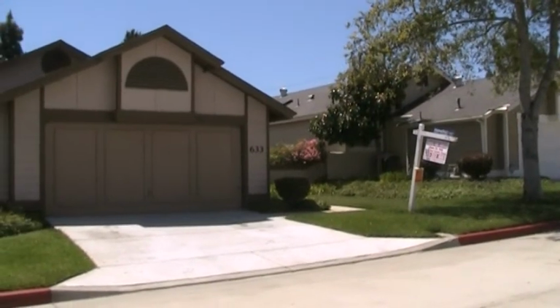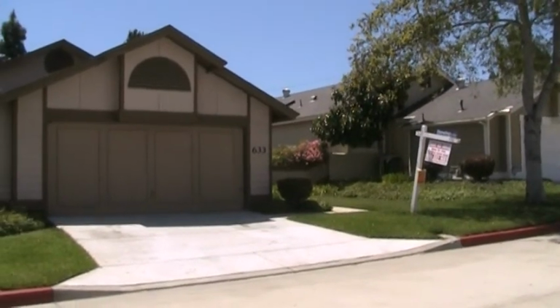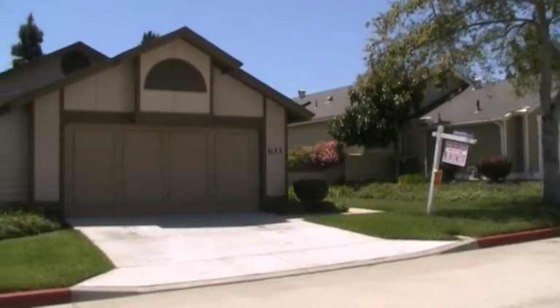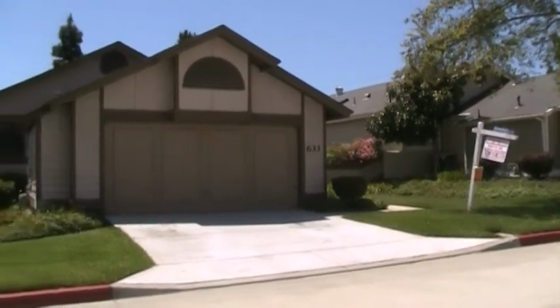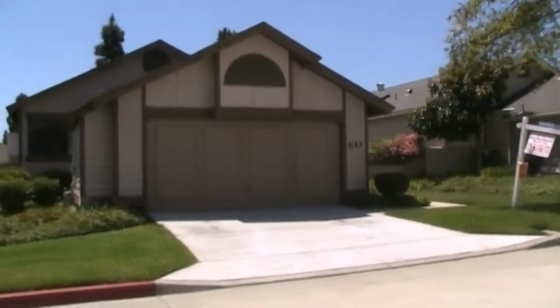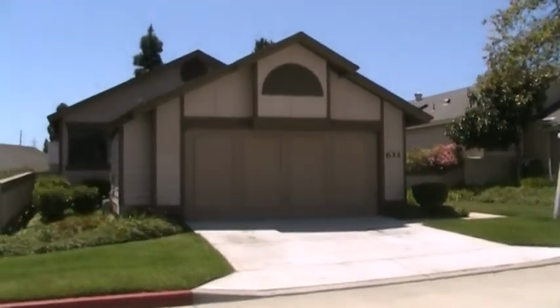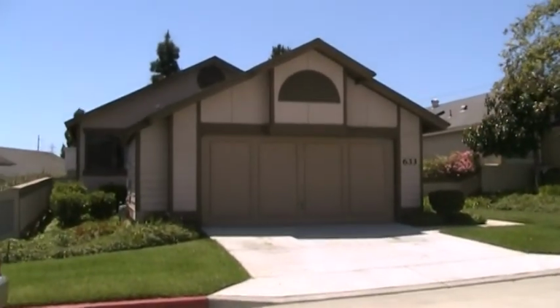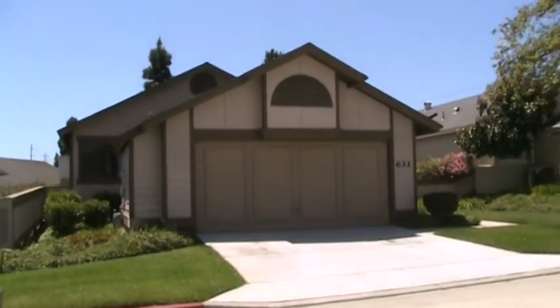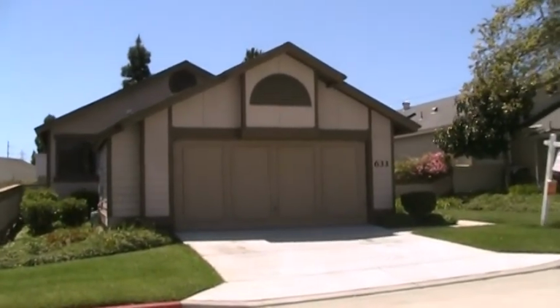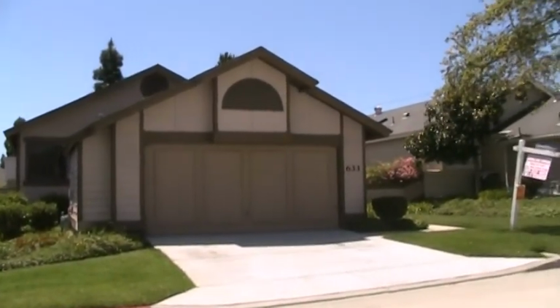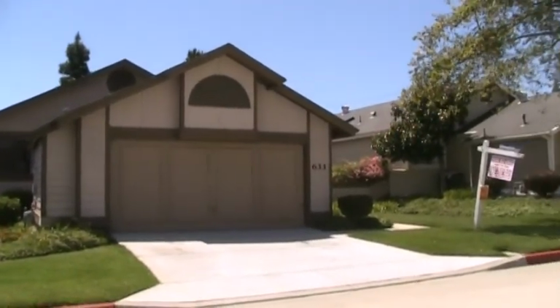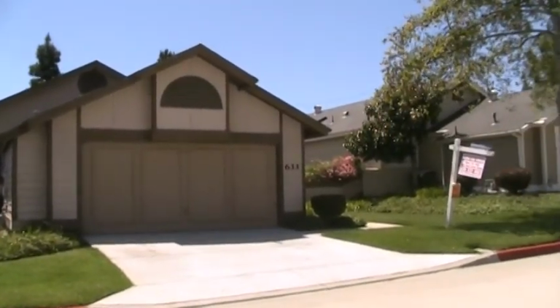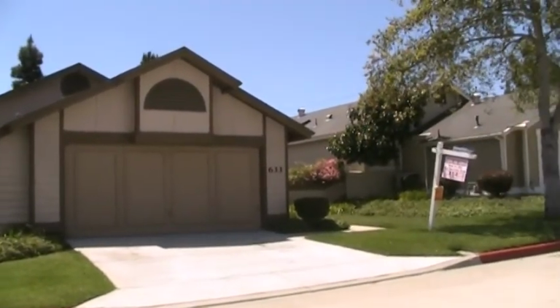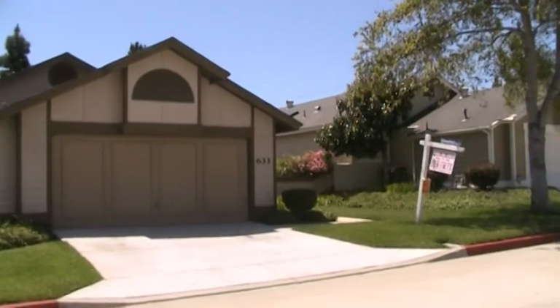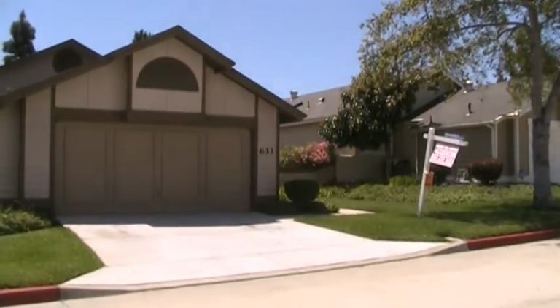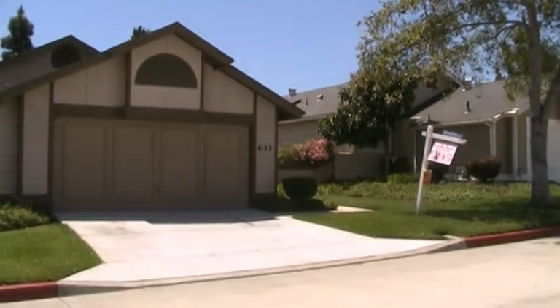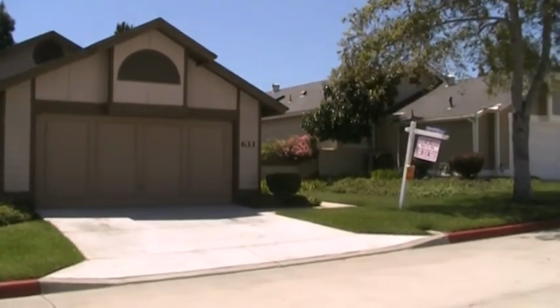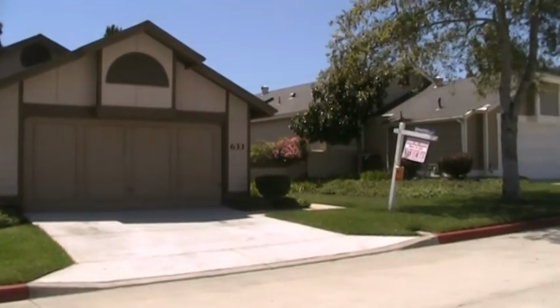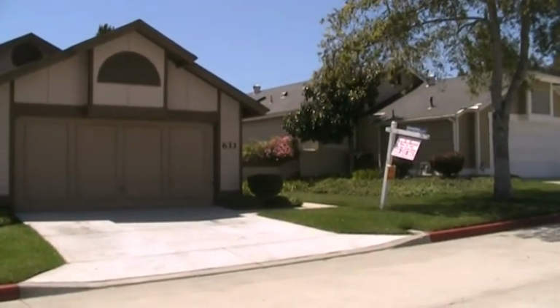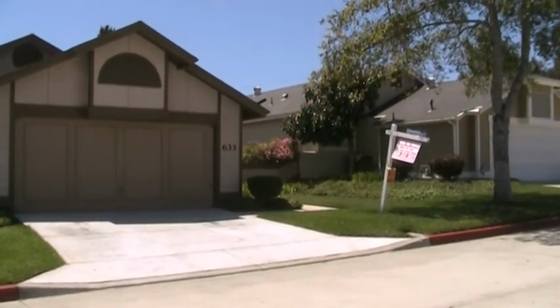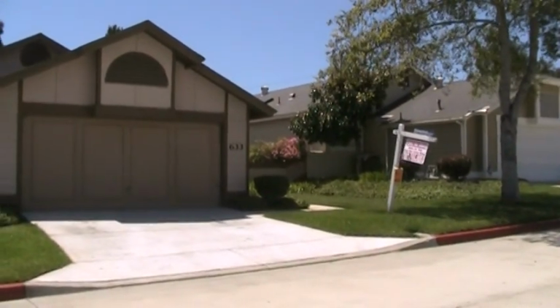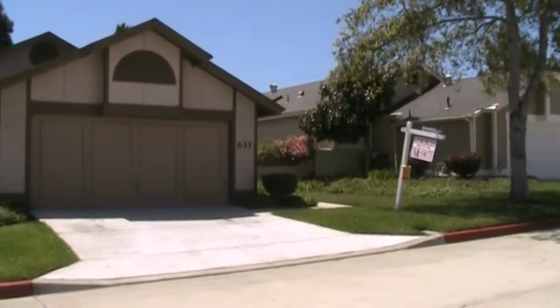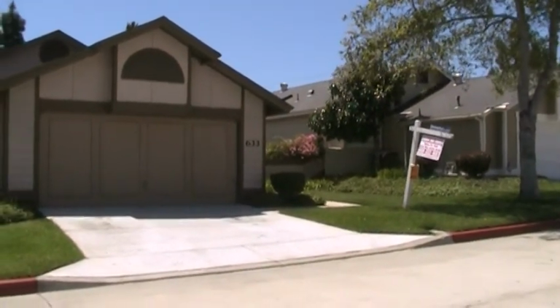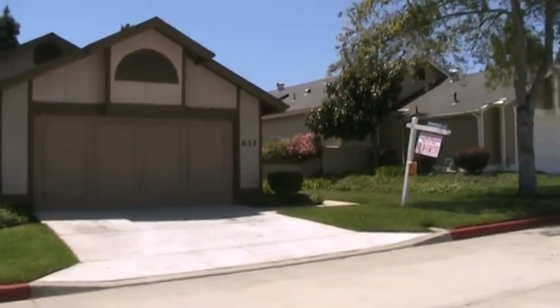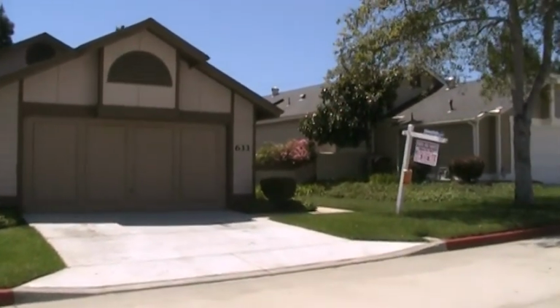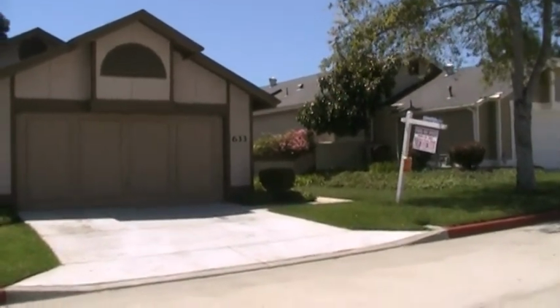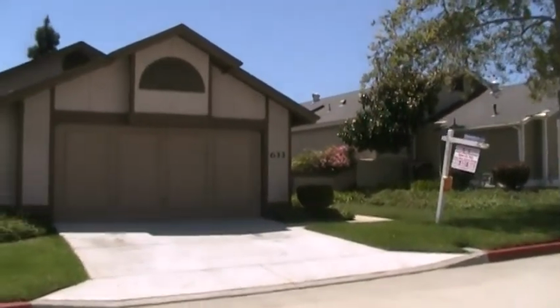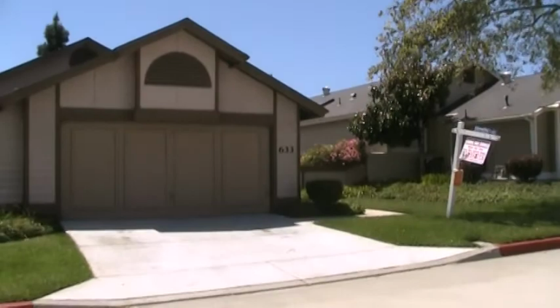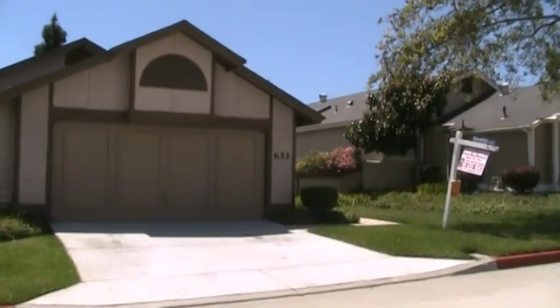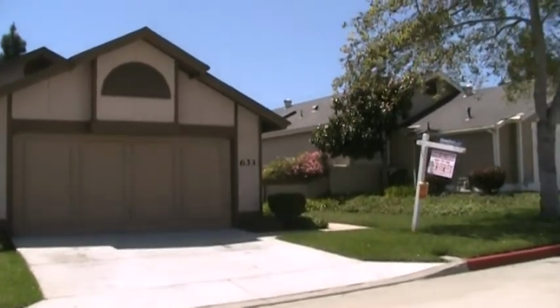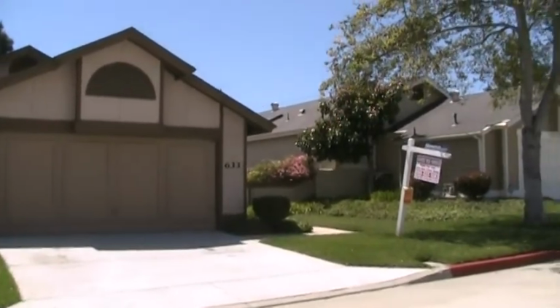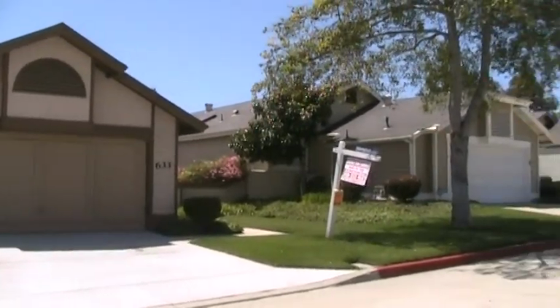Hey everybody, it's Alex here from Team Aguilar. How are you doing? Just another beautiful day in San Diego.